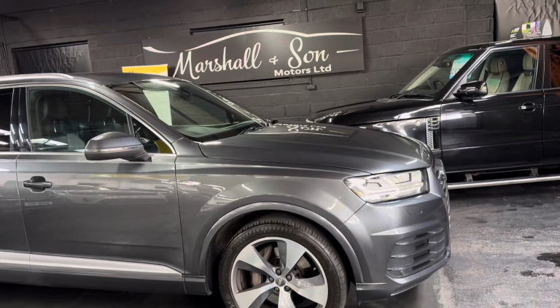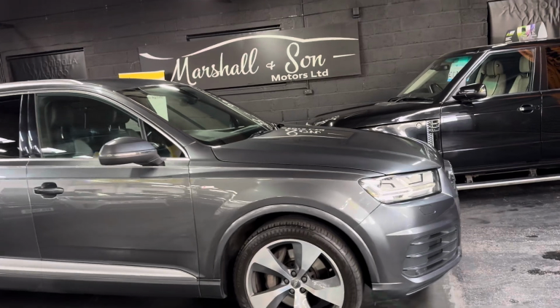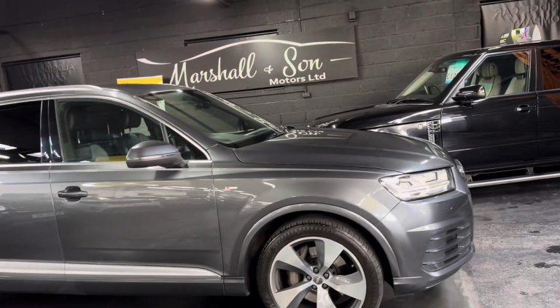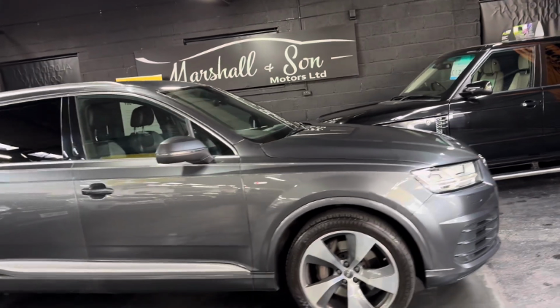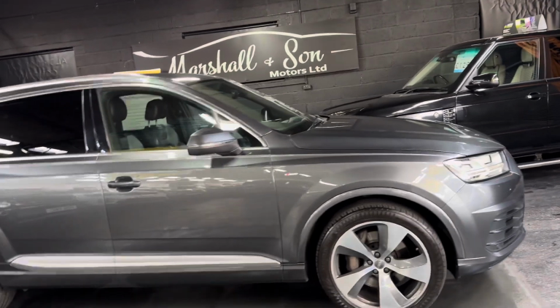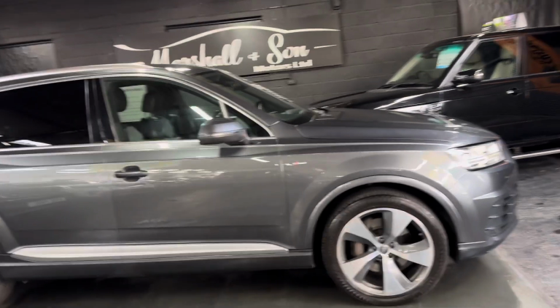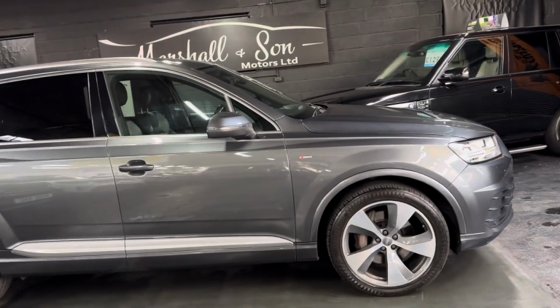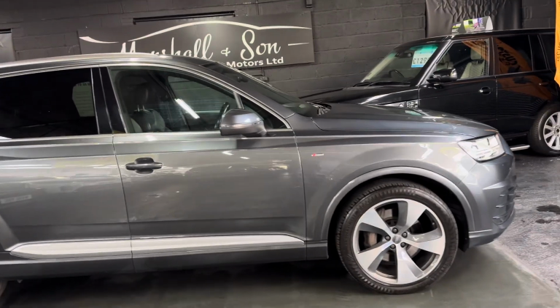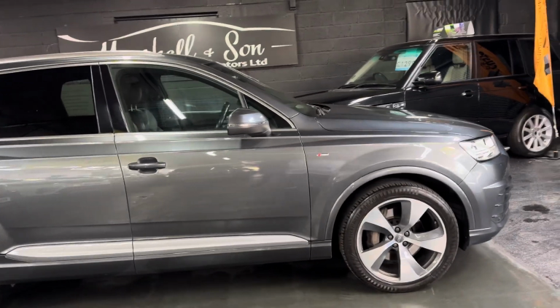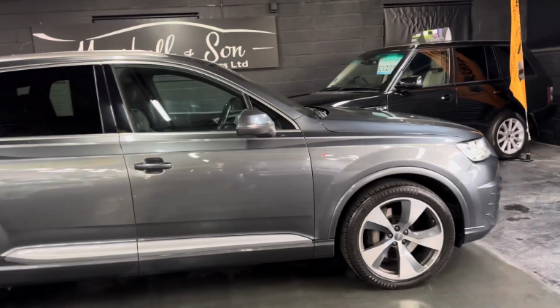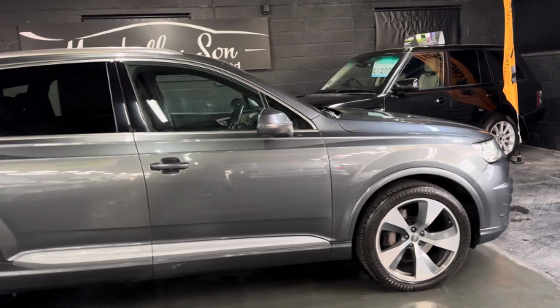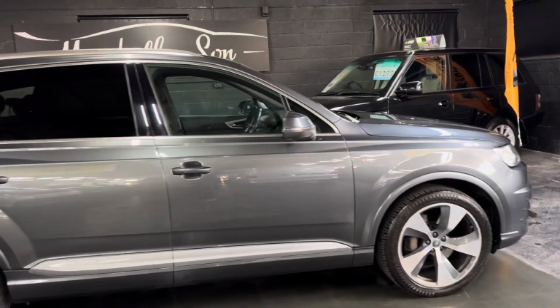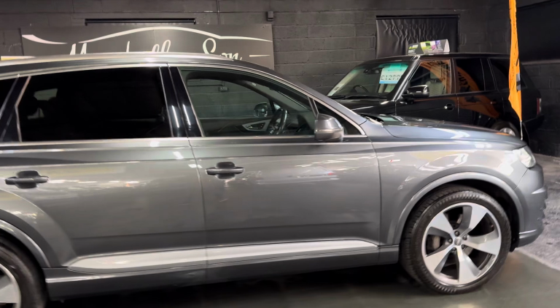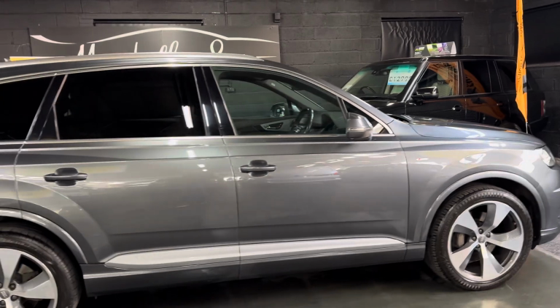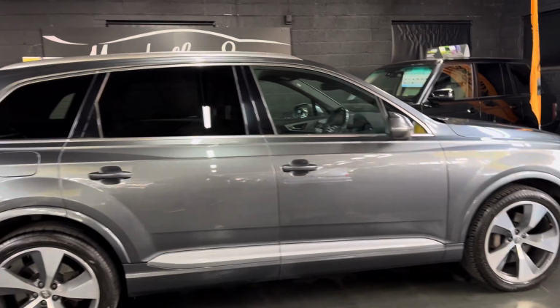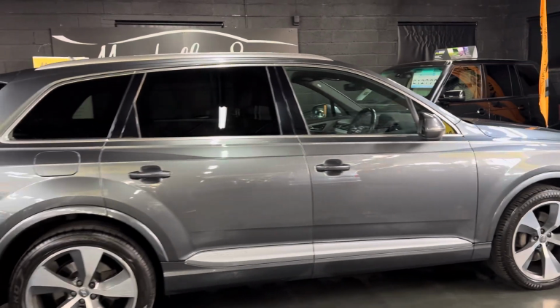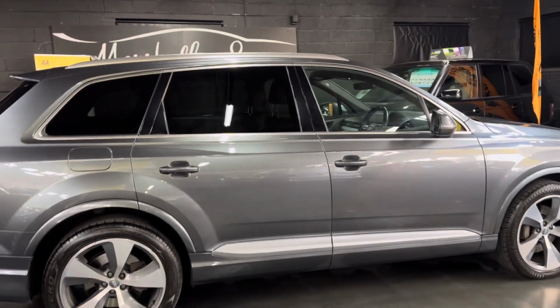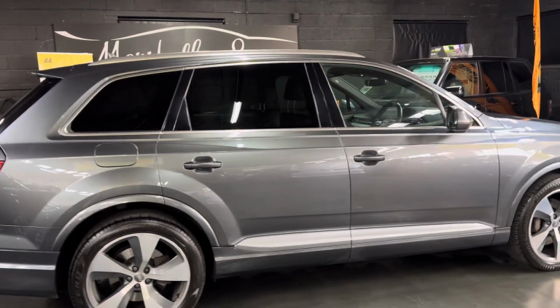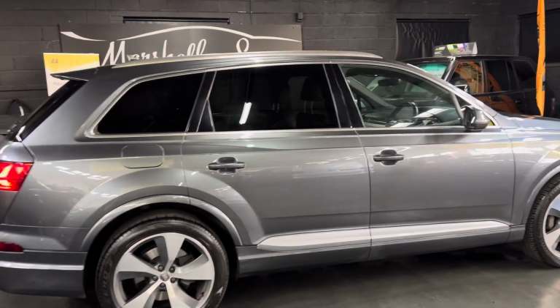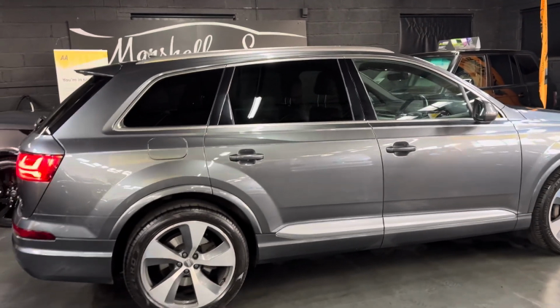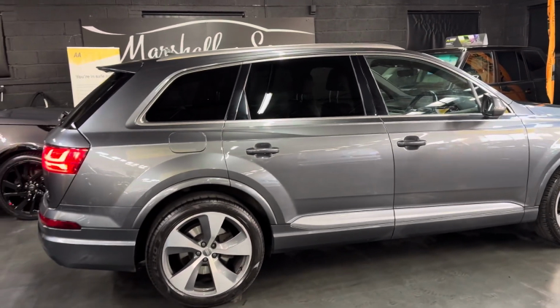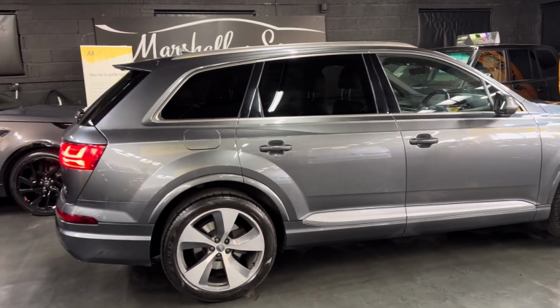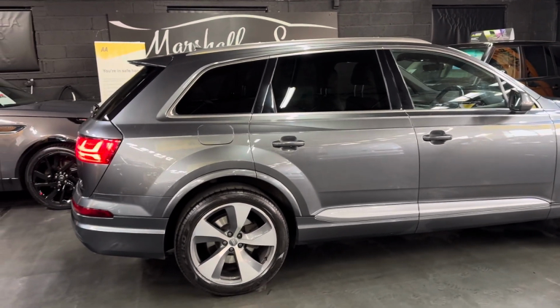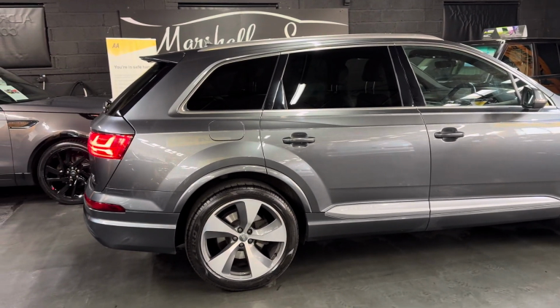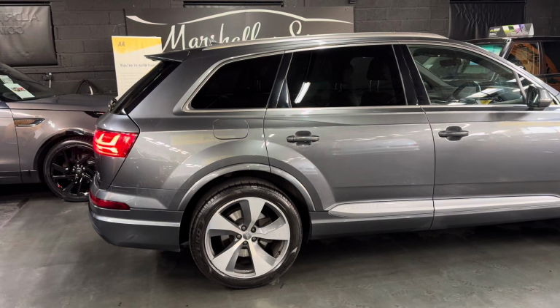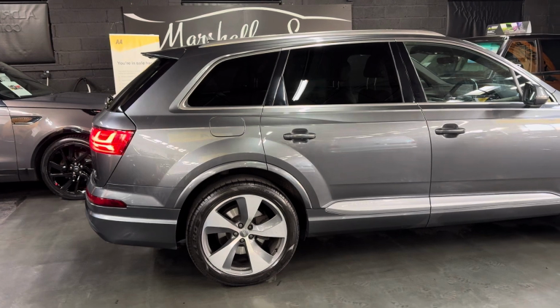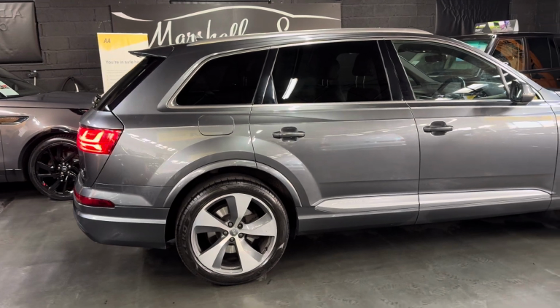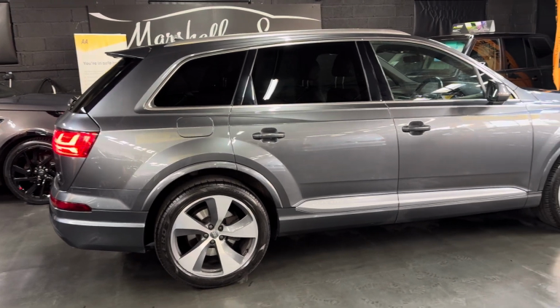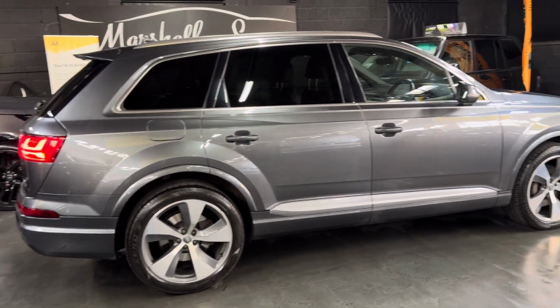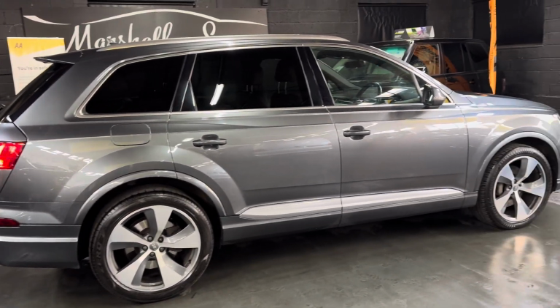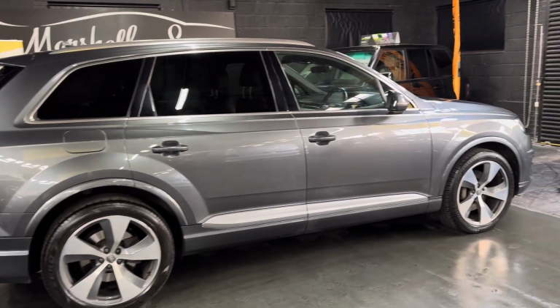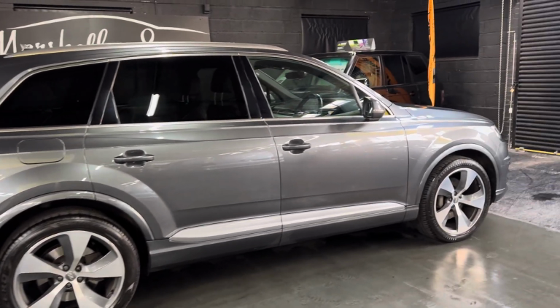It has covered just over 111,000 miles from new, and that's backed up with Audi main dealer service history throughout its life, all the way to 102,000 miles. It's a one previous owner from new, so really lovely provenance on the service history and ownership side of things.